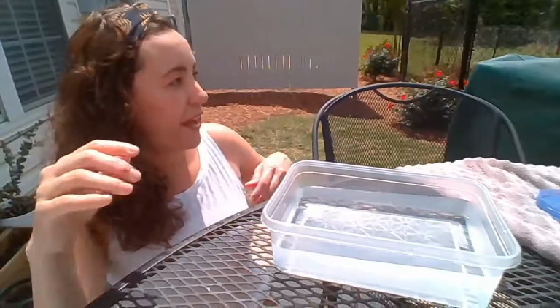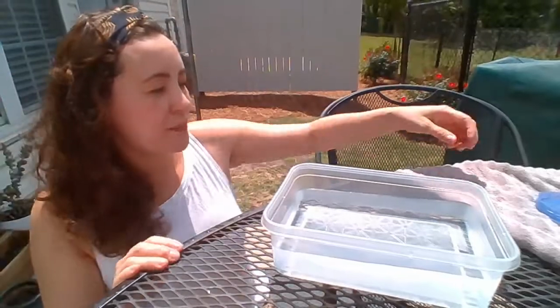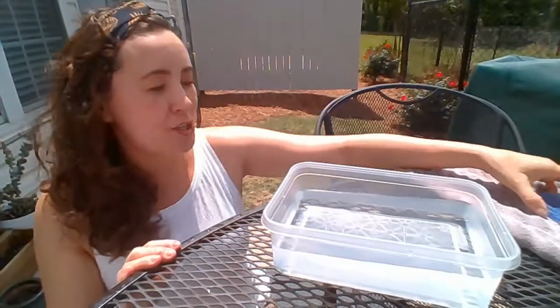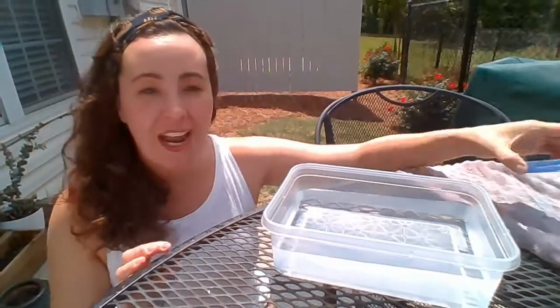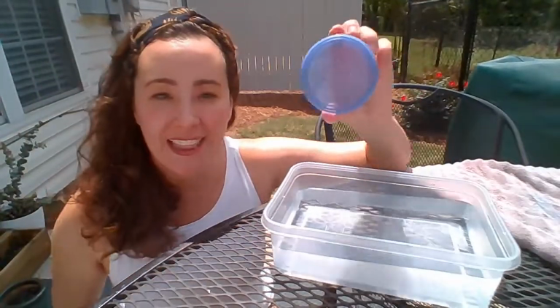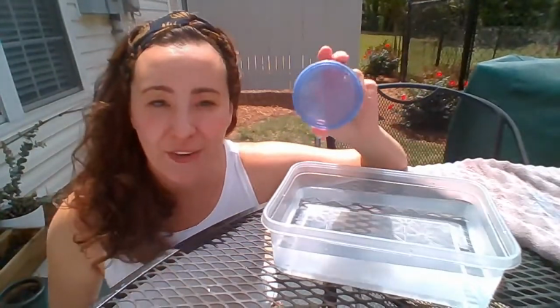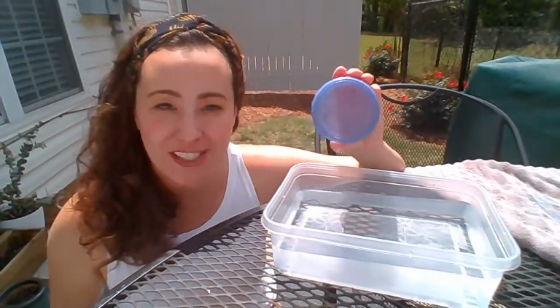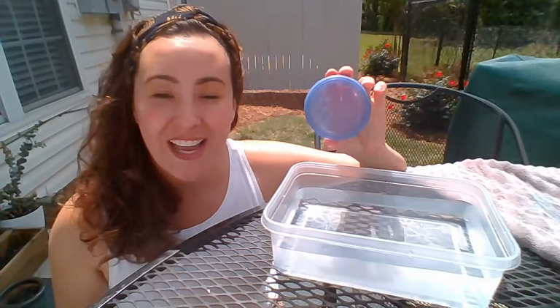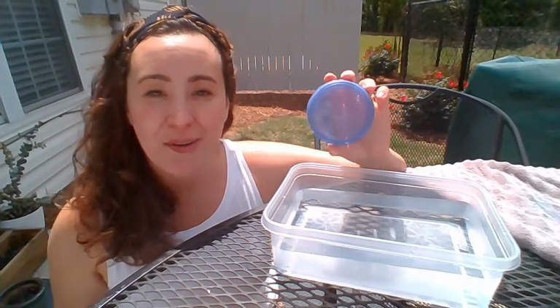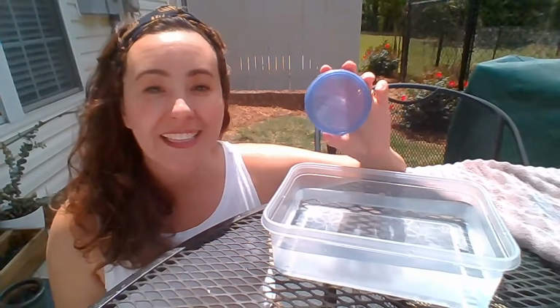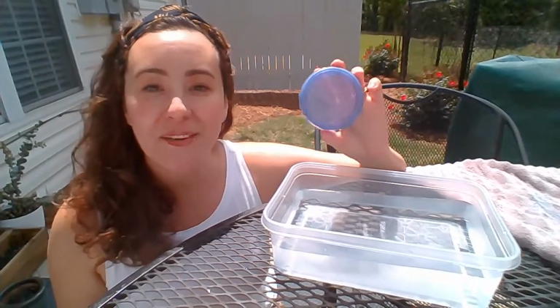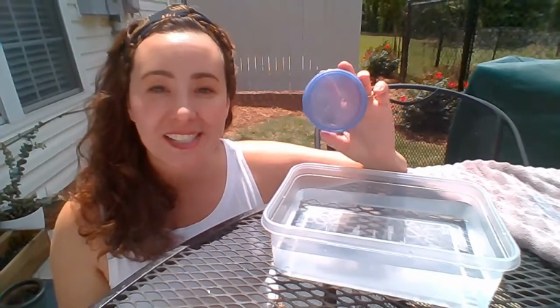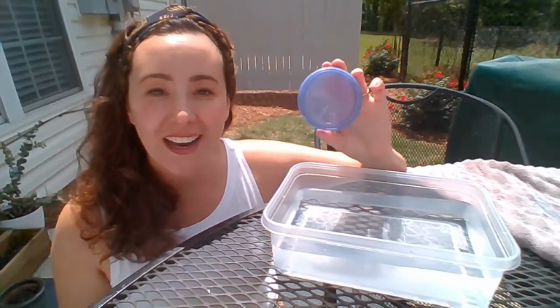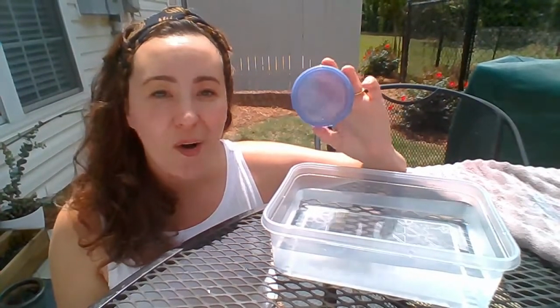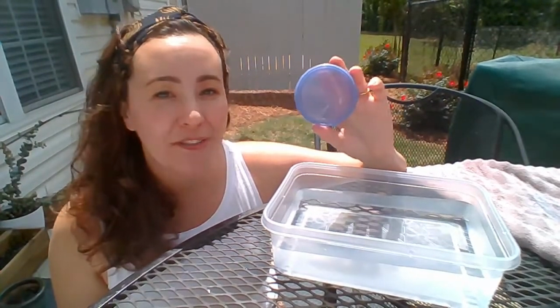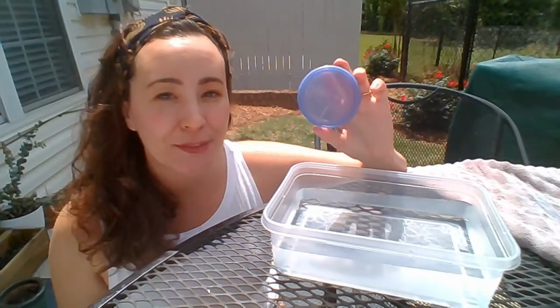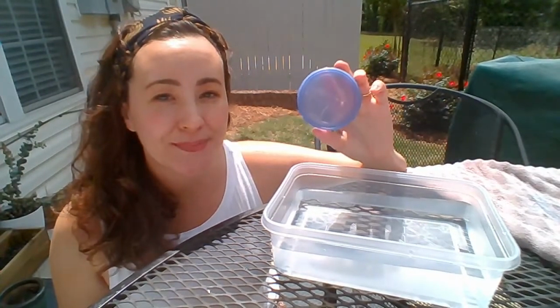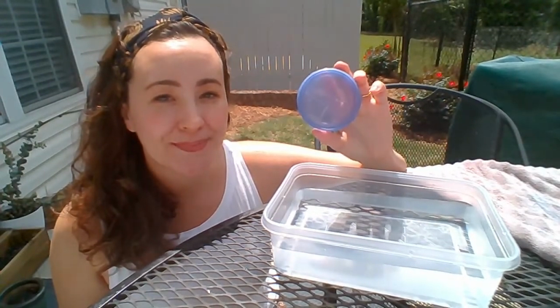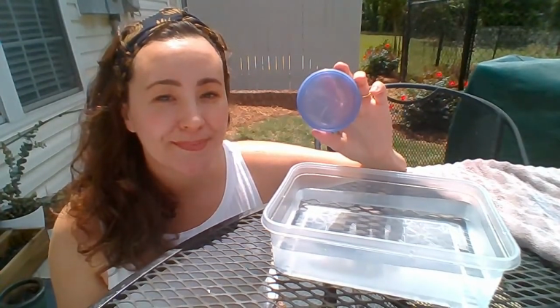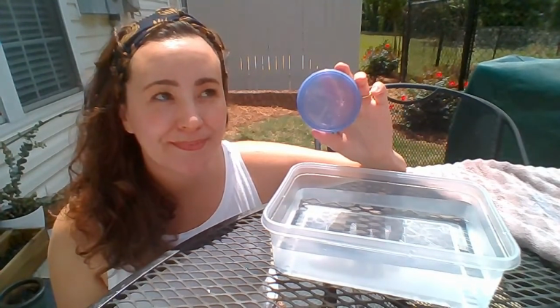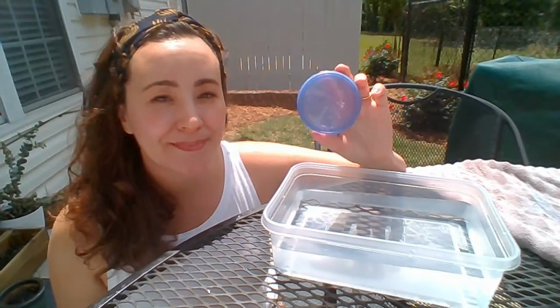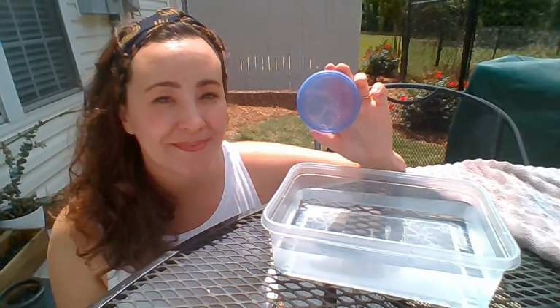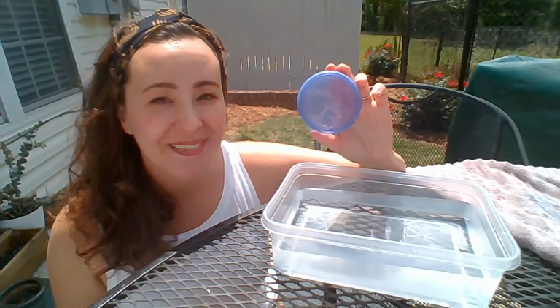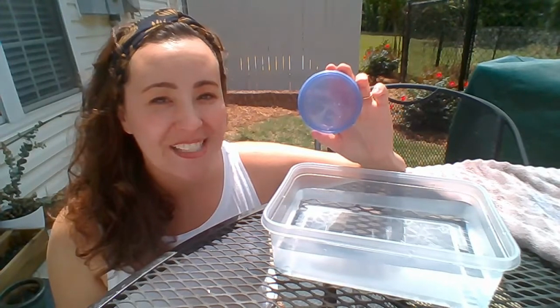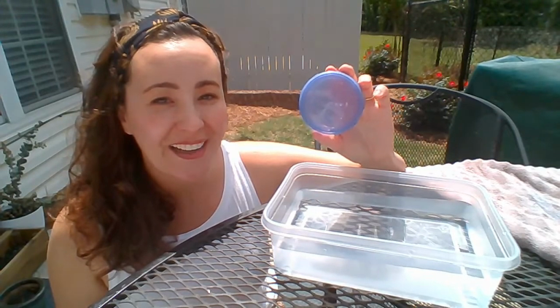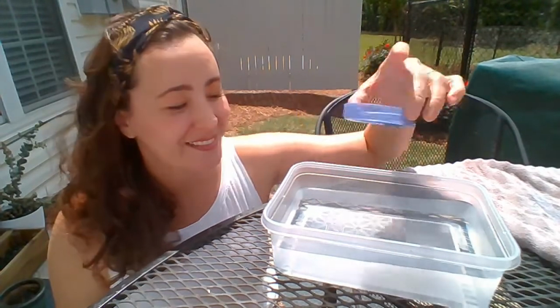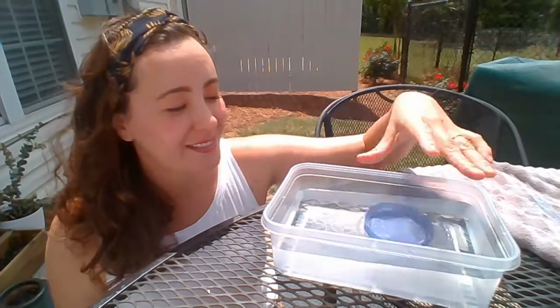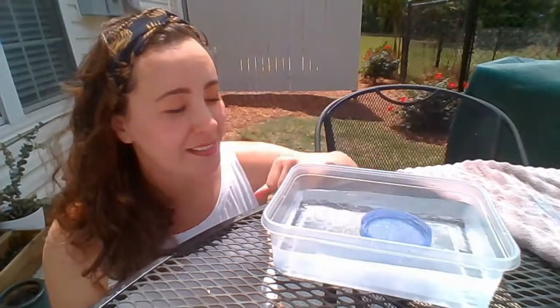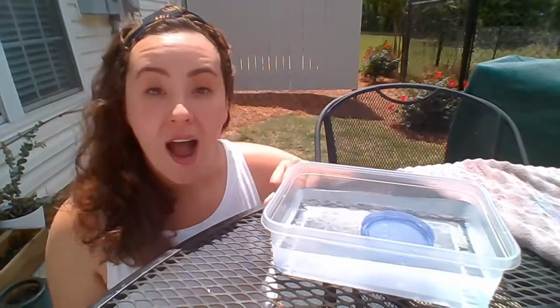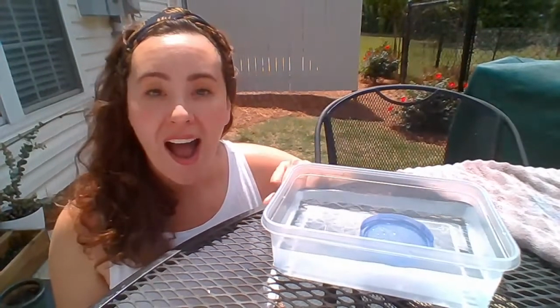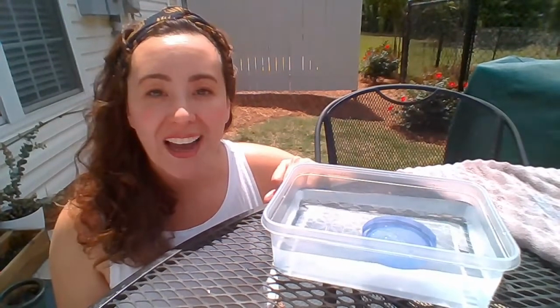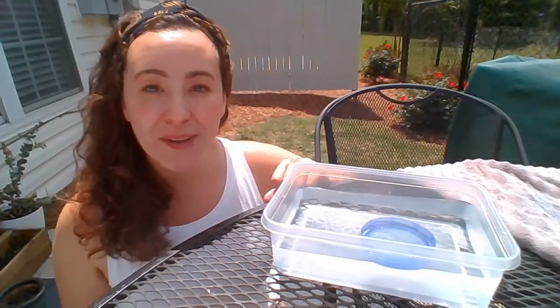We're gonna try the lid first. Do you think the lid will sink or will it float? Let's find out. It floats!